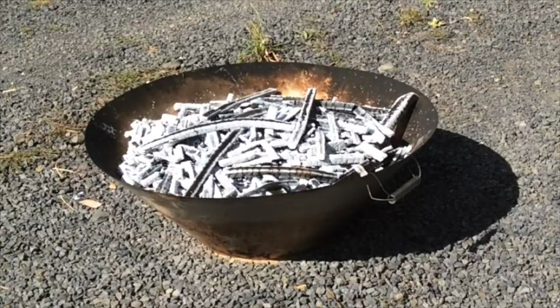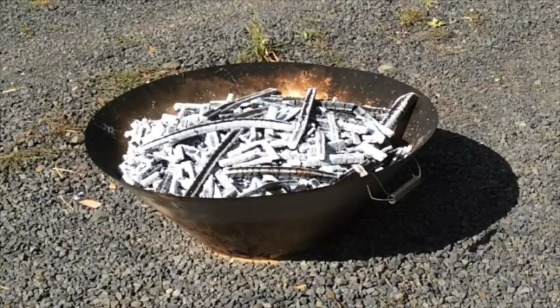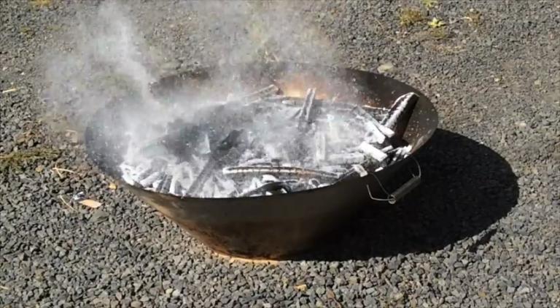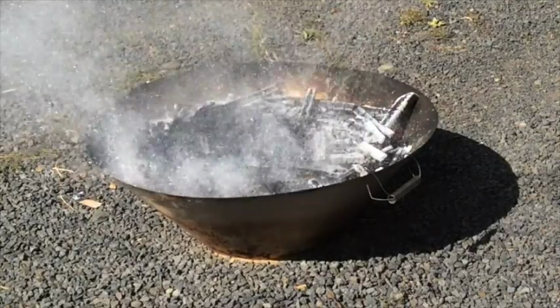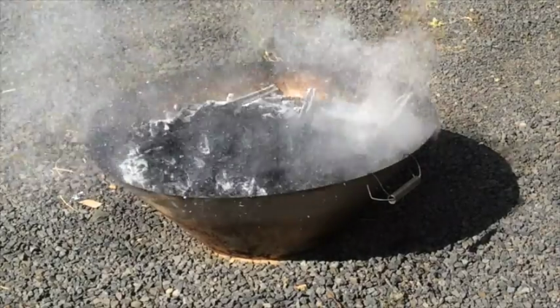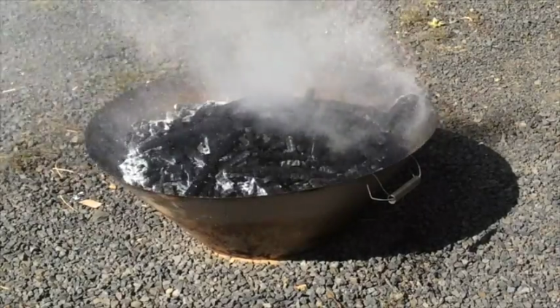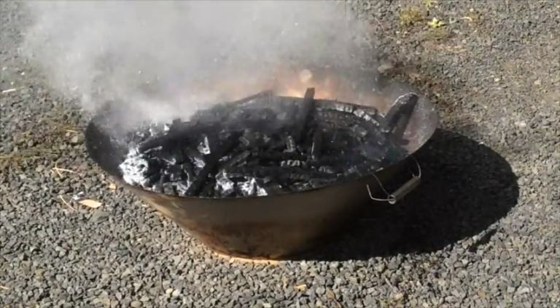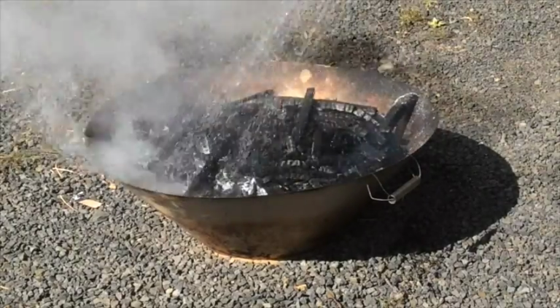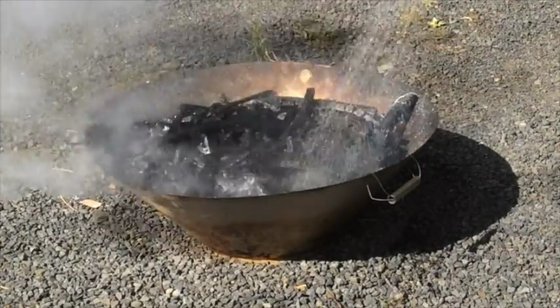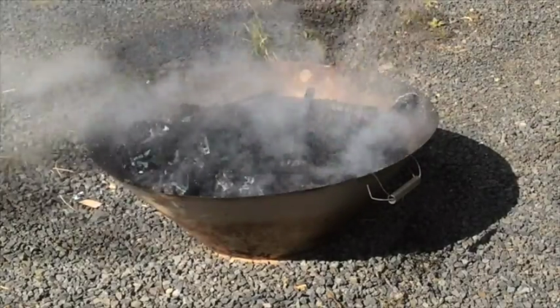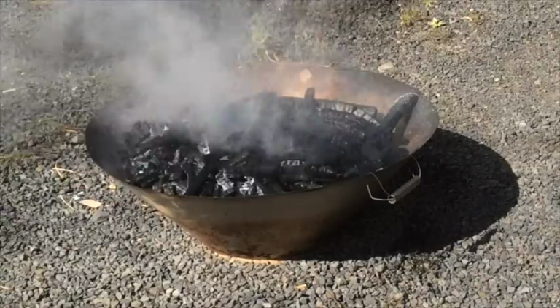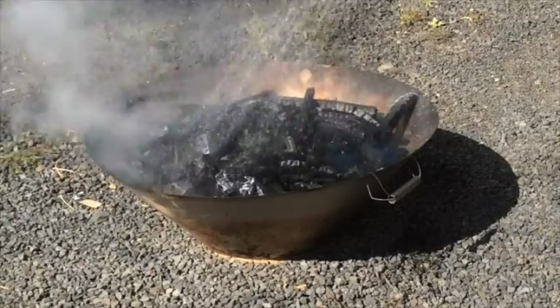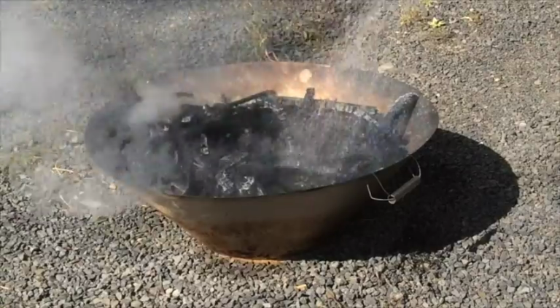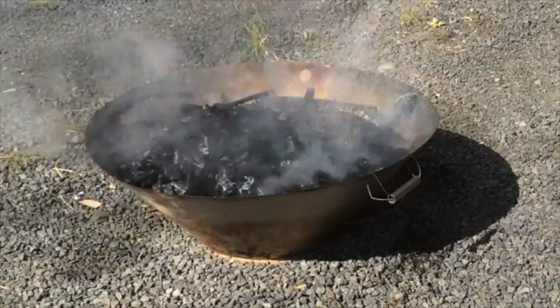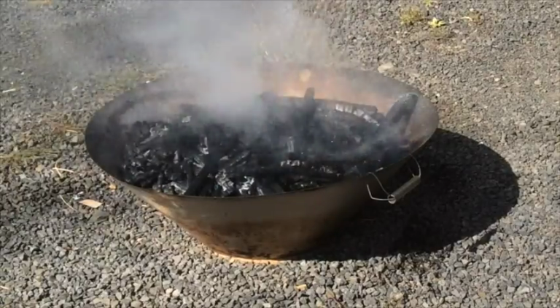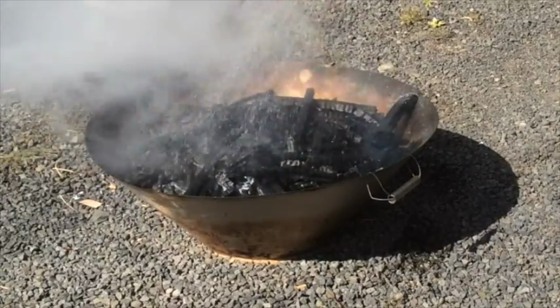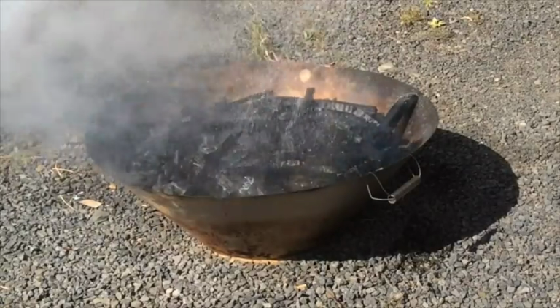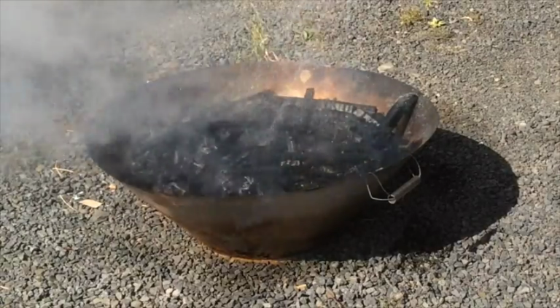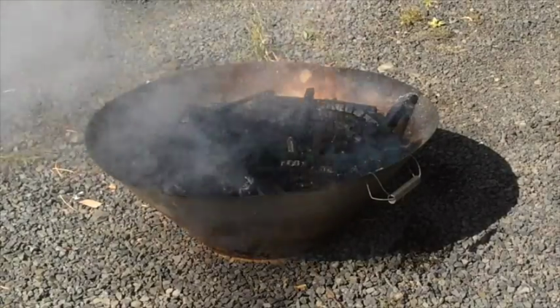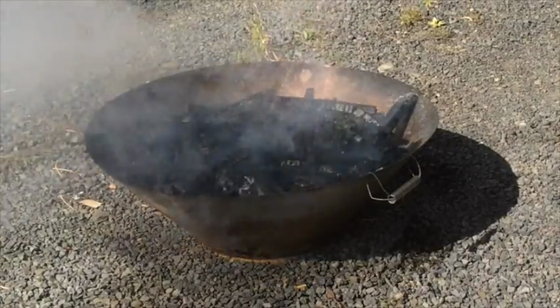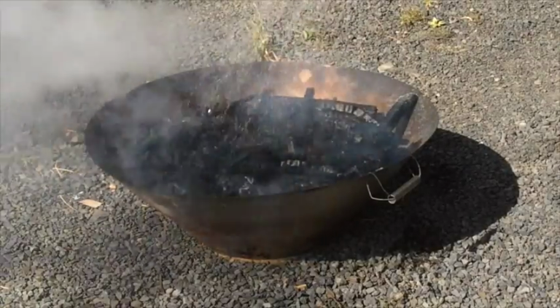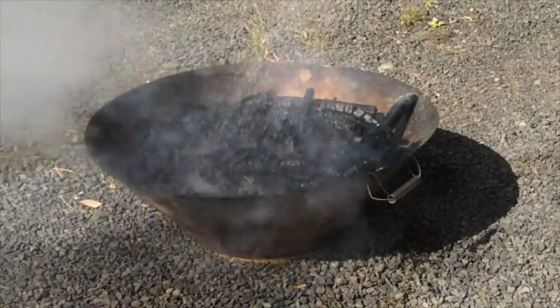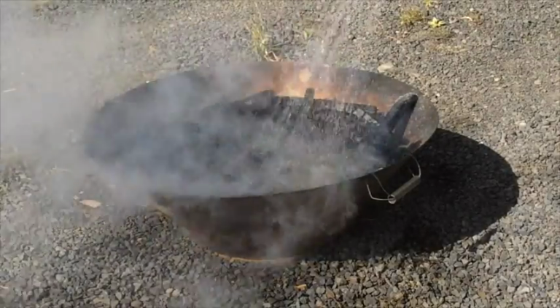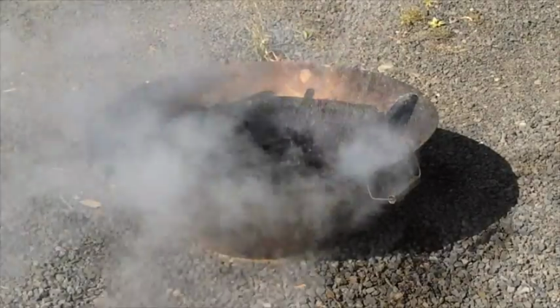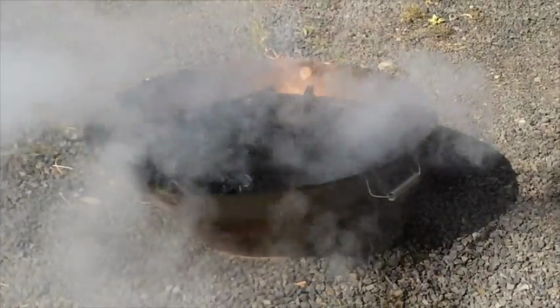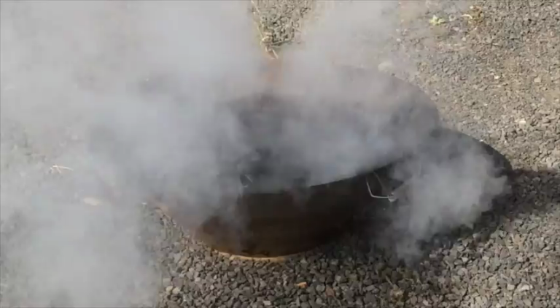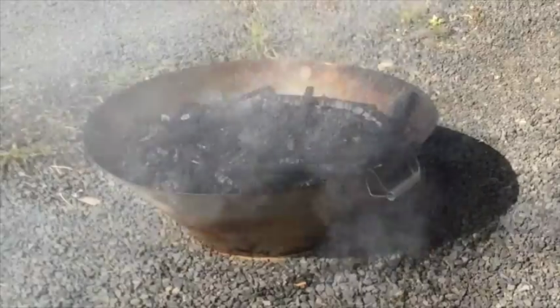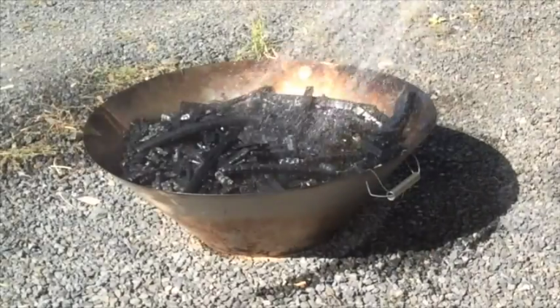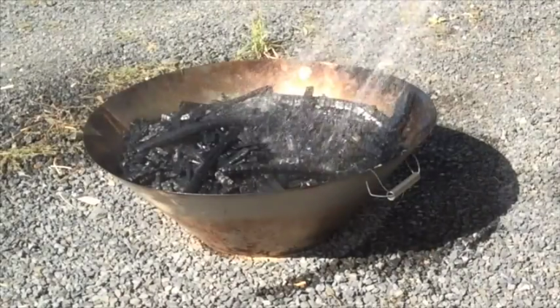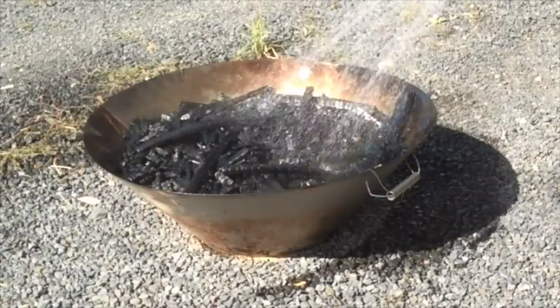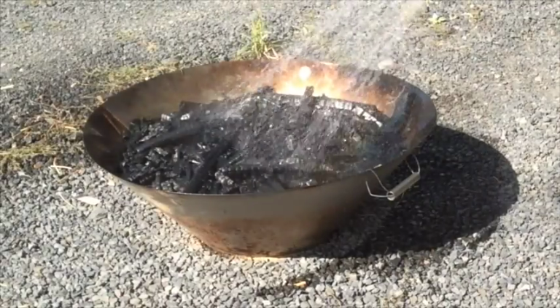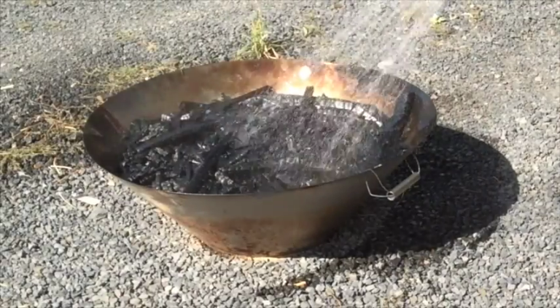When the flames are almost gone it's time to quench the biochar. This stops the process before it begins to consume the new biochar and rinses out any ash that is formed. There shouldn't be much.